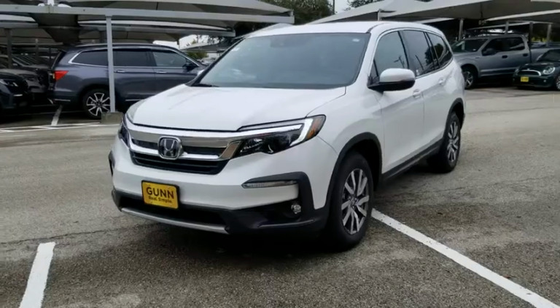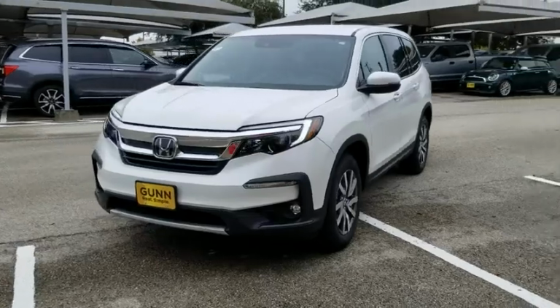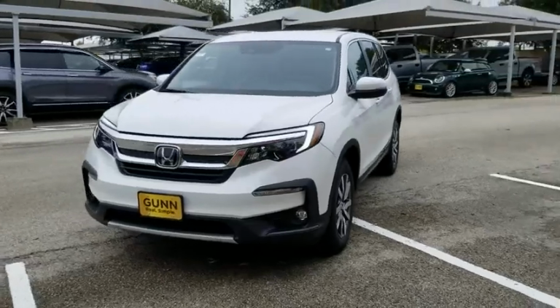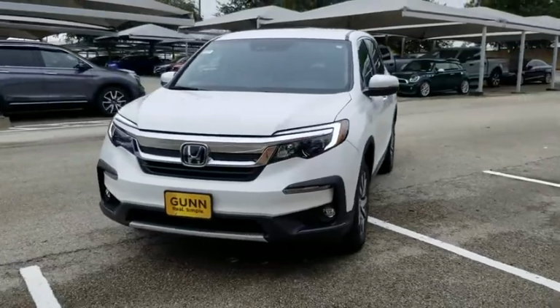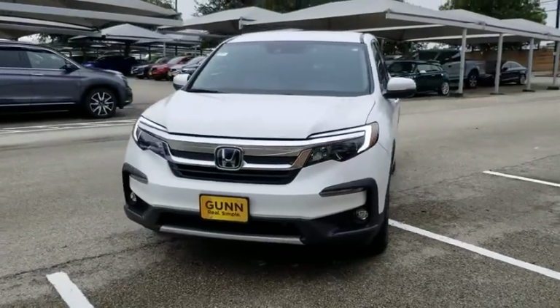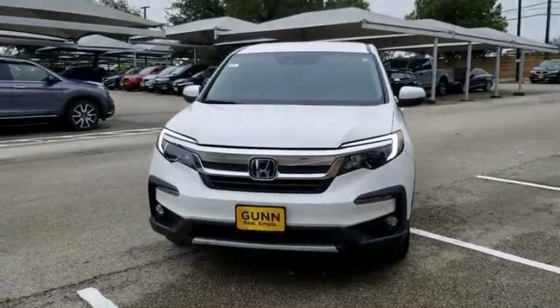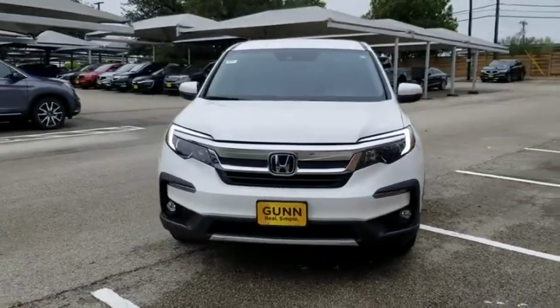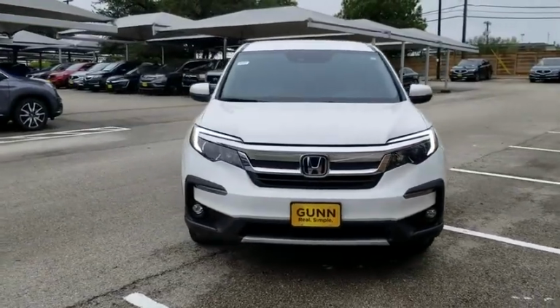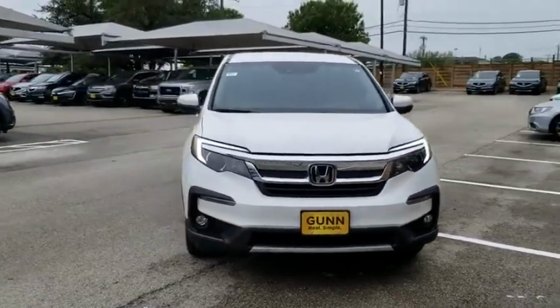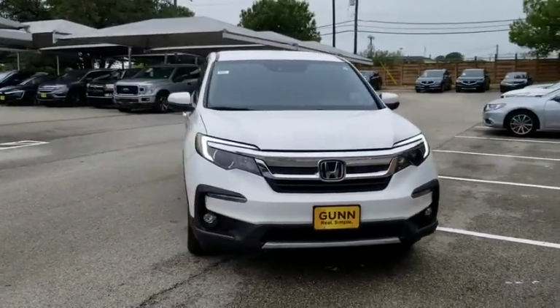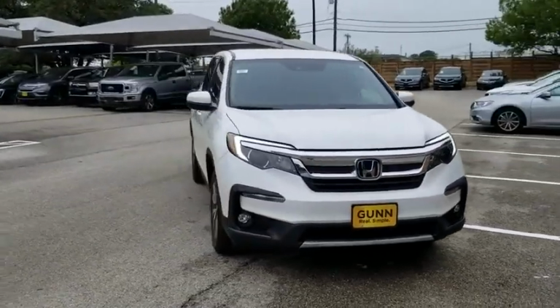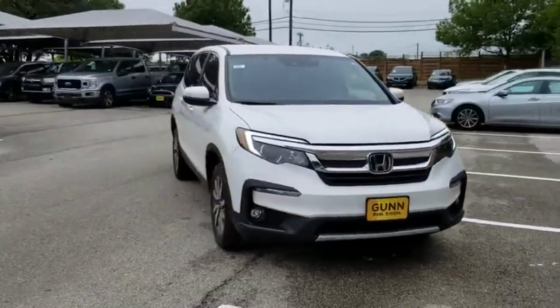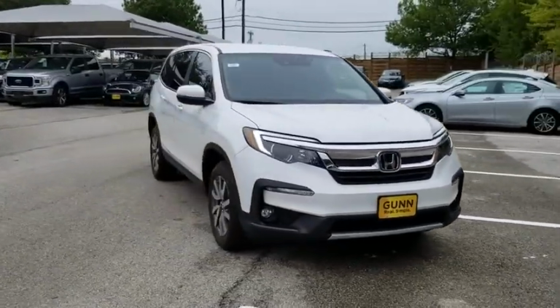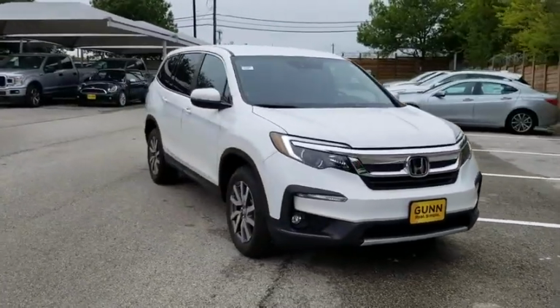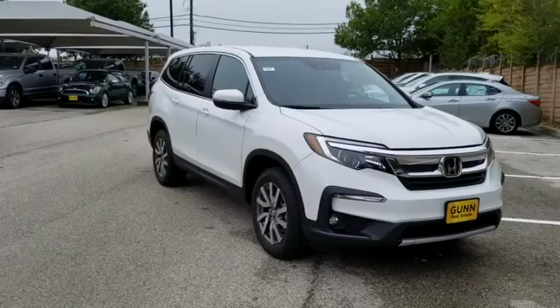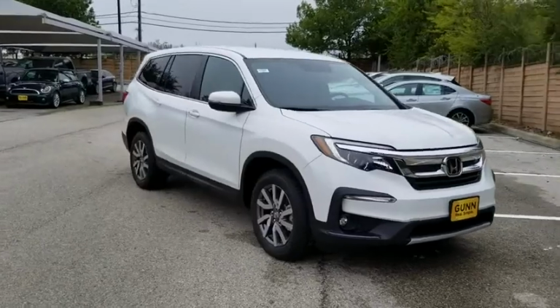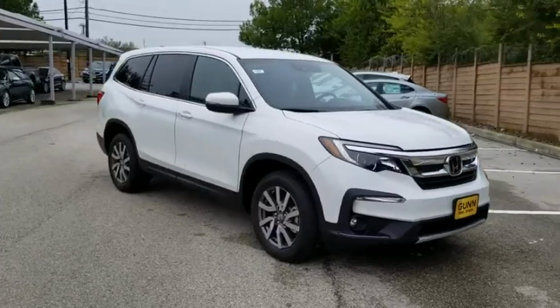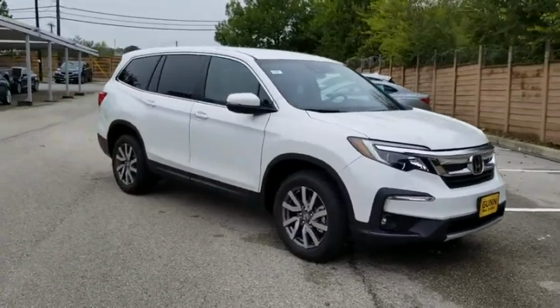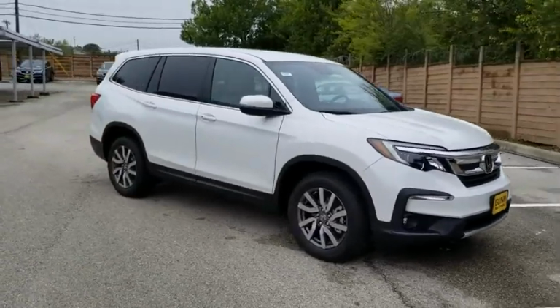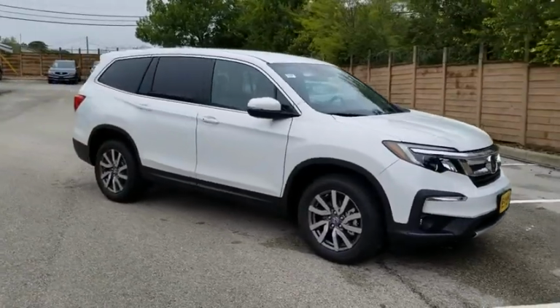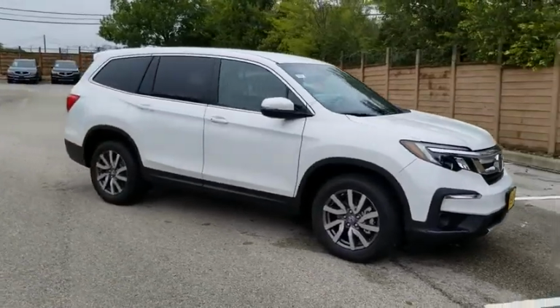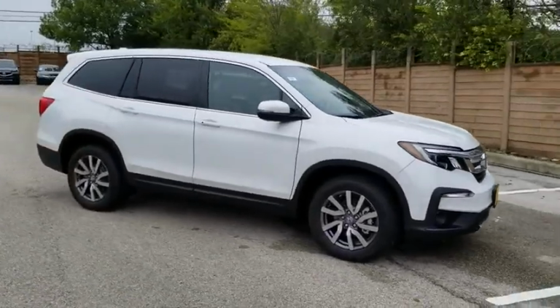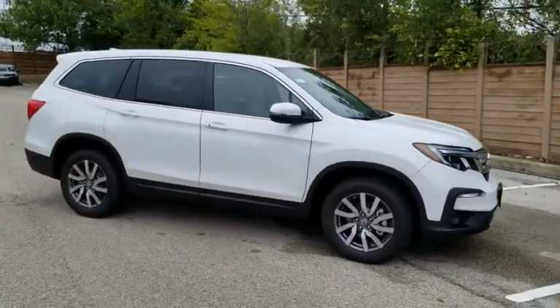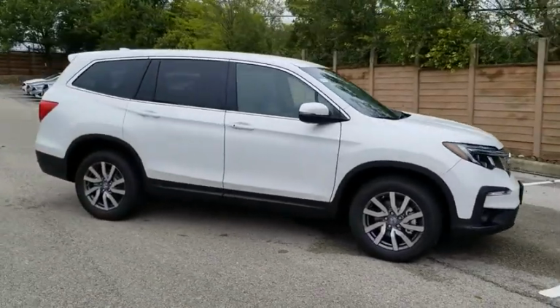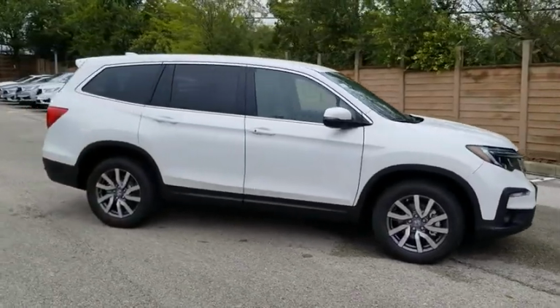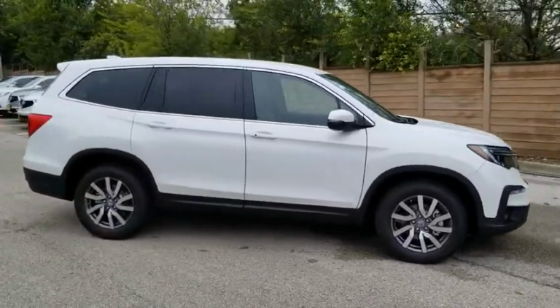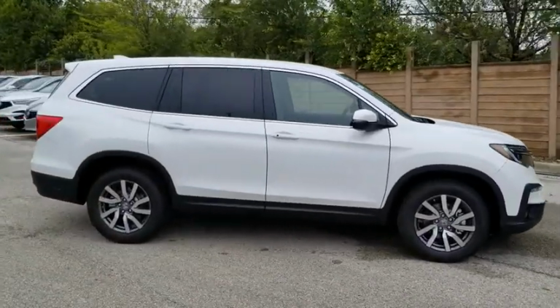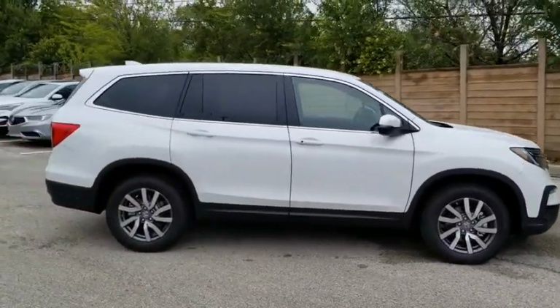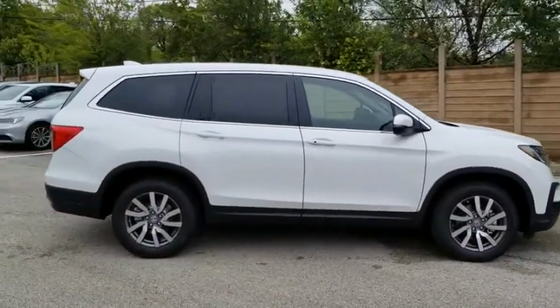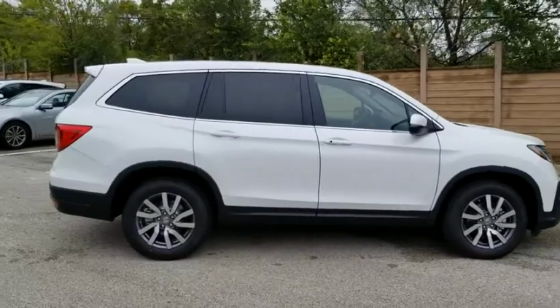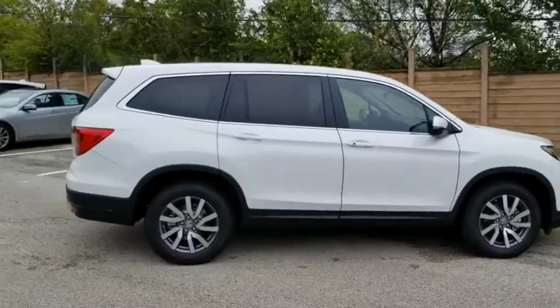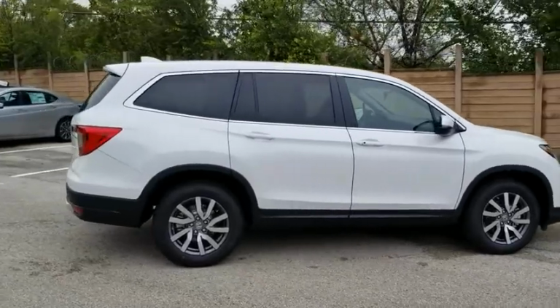Take a ride in the 2021 Honda Pilot. Optimal utility. Indulgent interior. Powerful performer. You'll be ready for almost anything in the Honda Pilot.